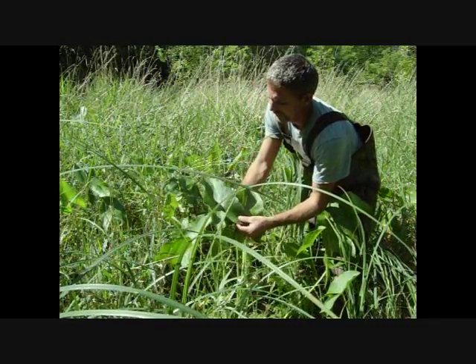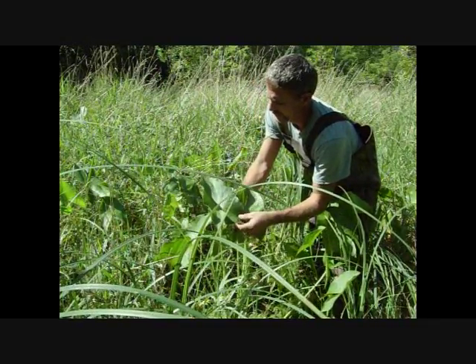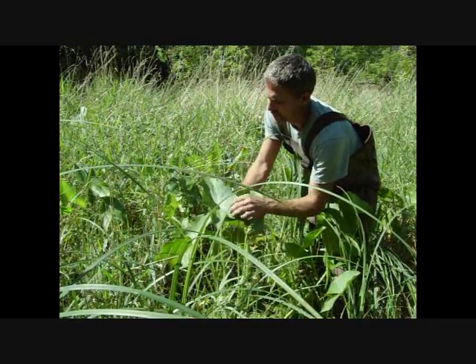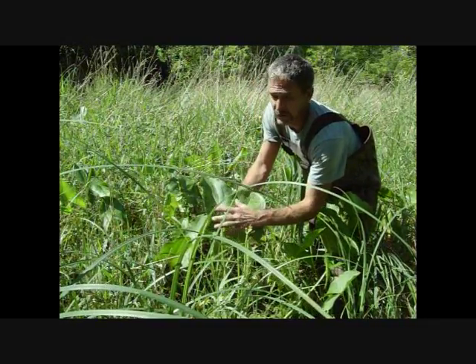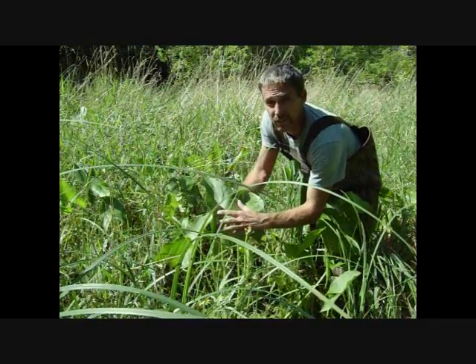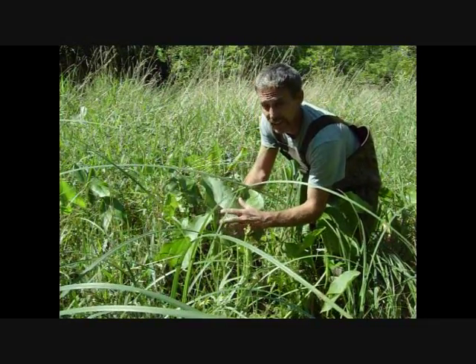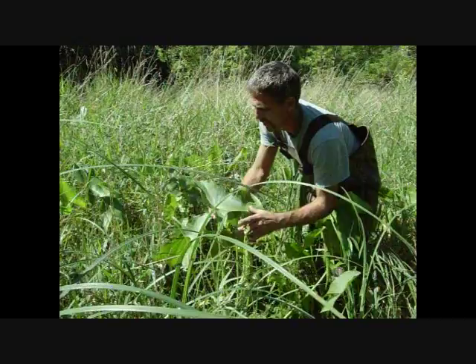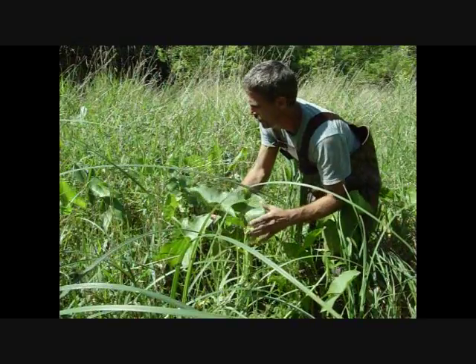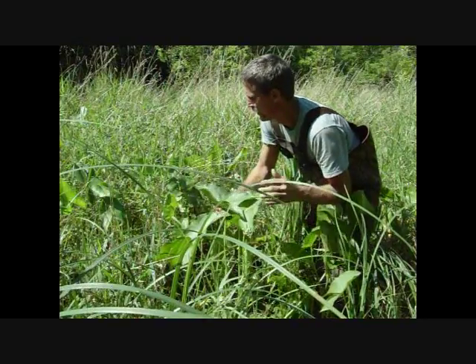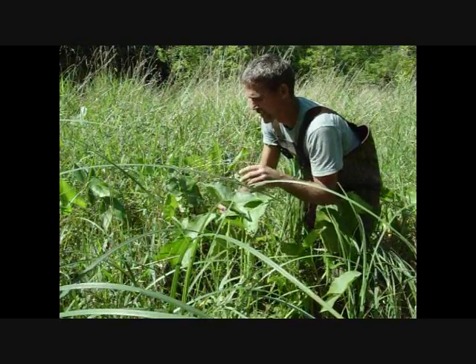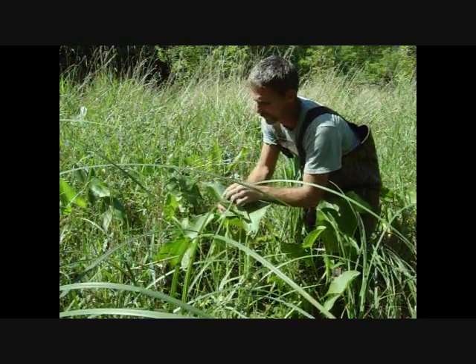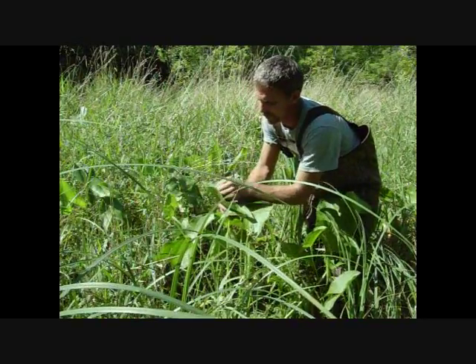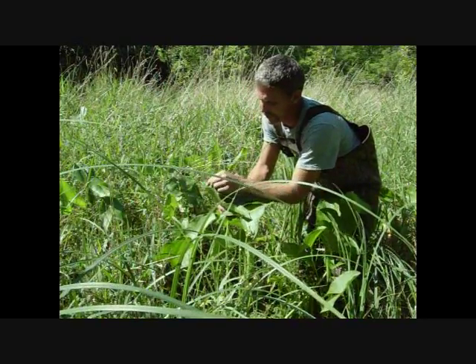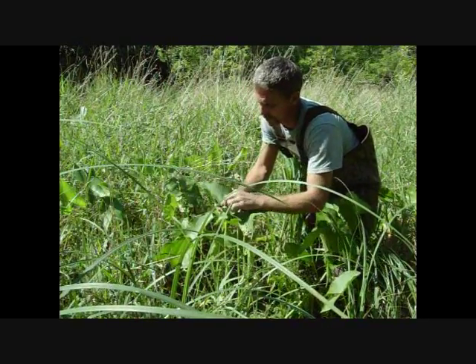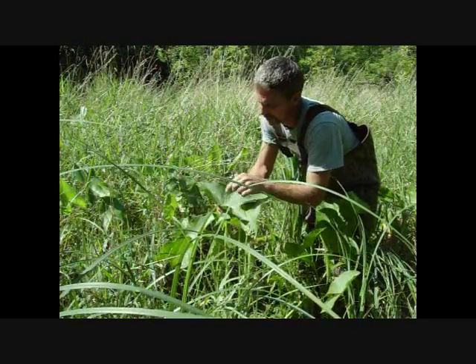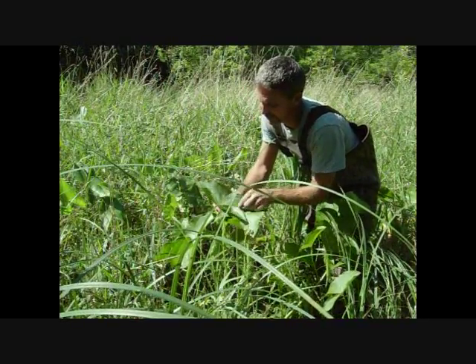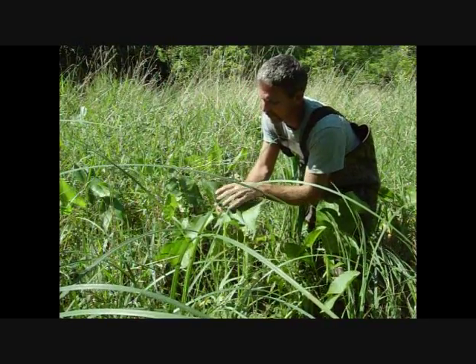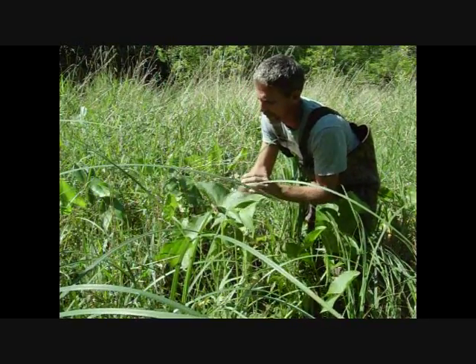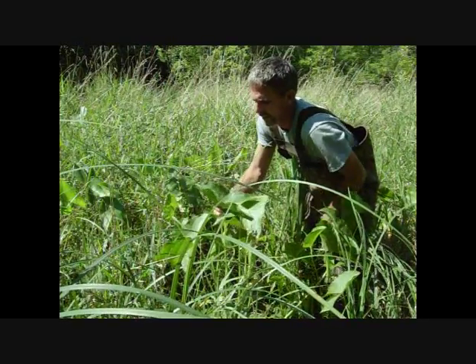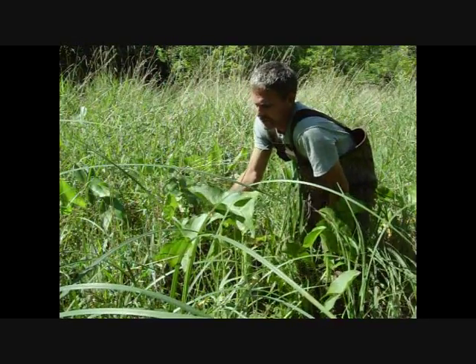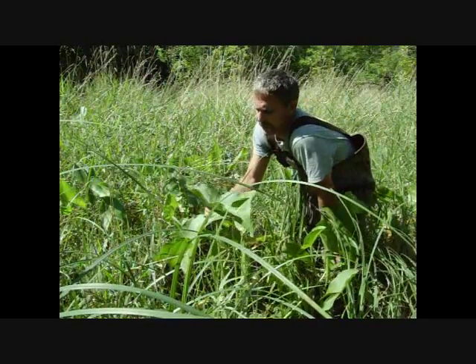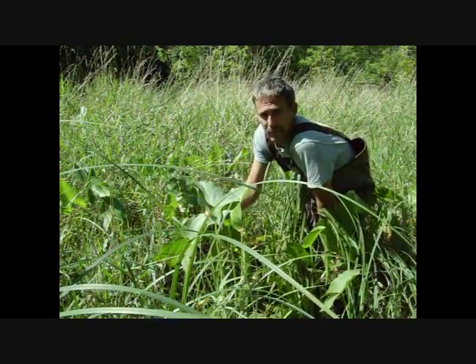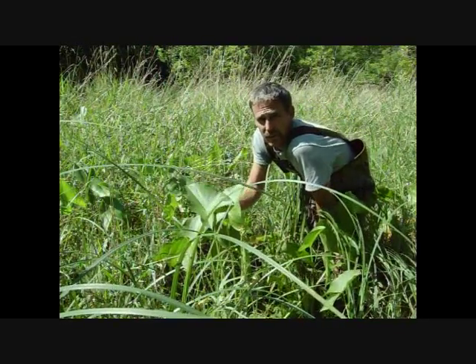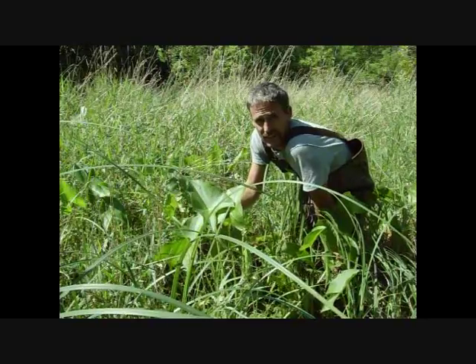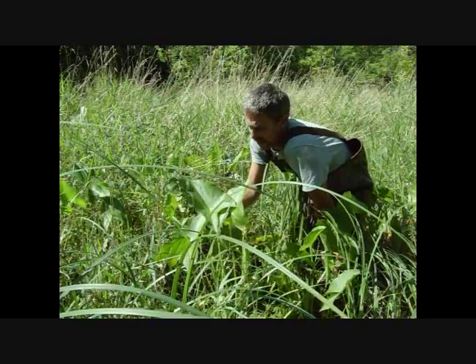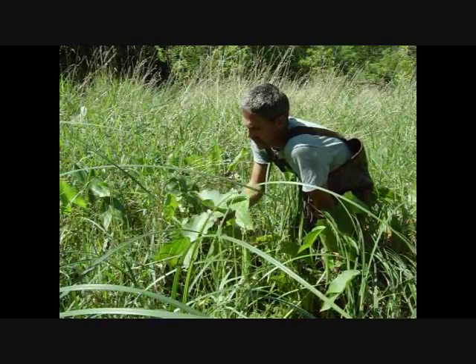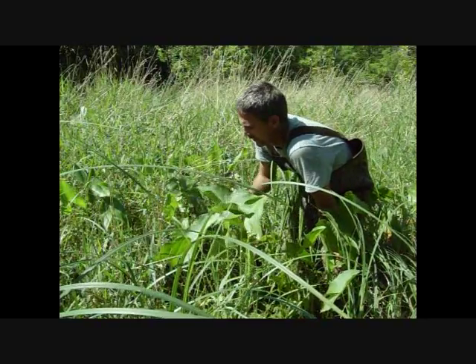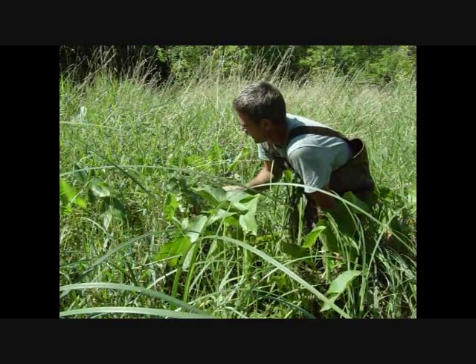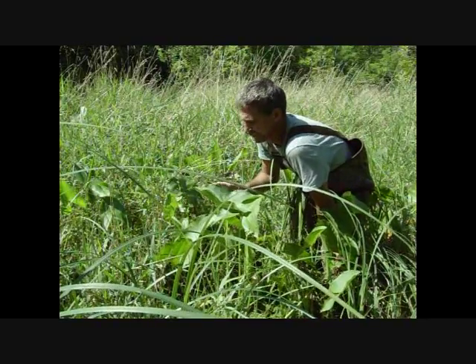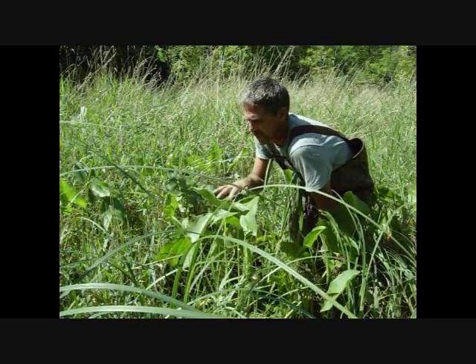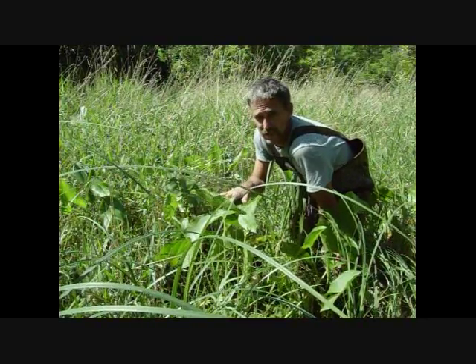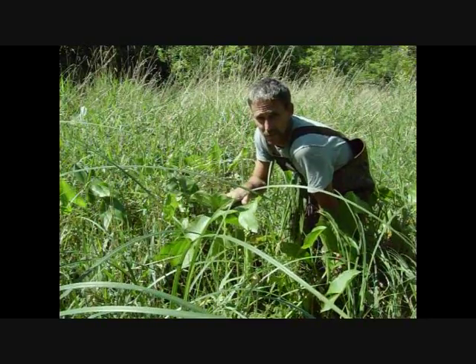Now there's several varieties of this. Some of them are just real small, real thin. This is the most common one in the United States. All the species are edible.